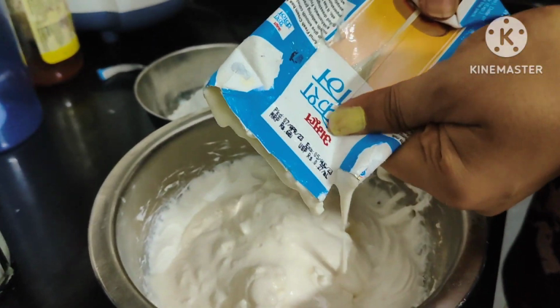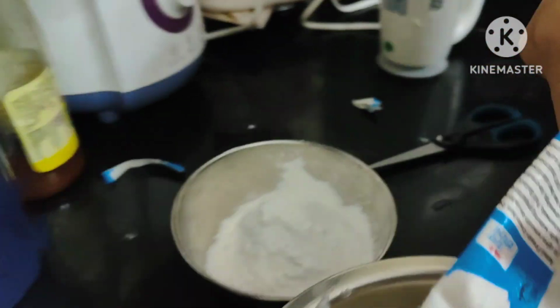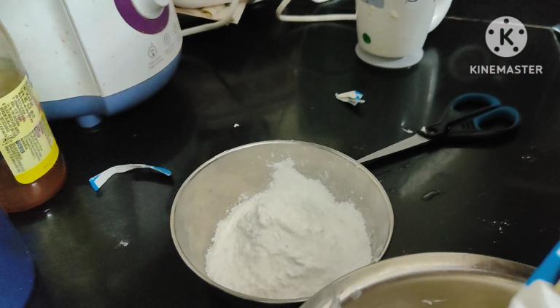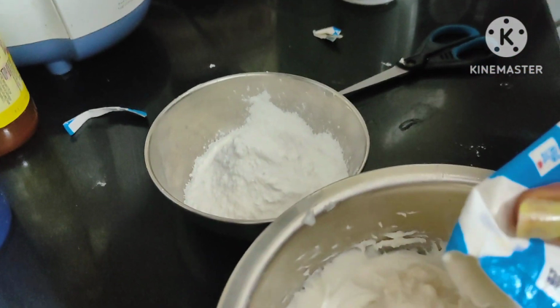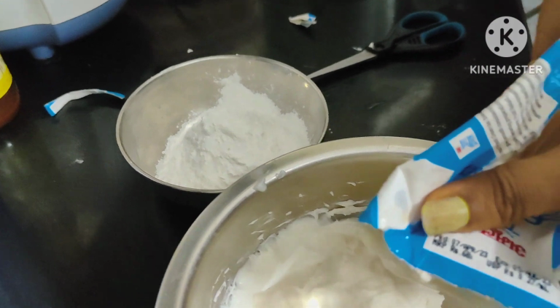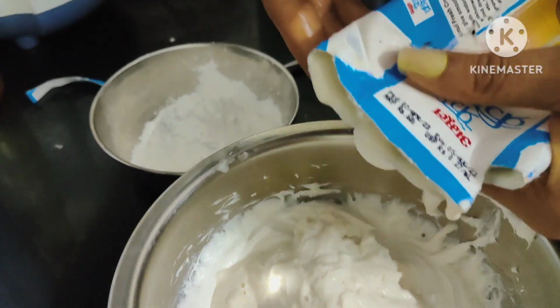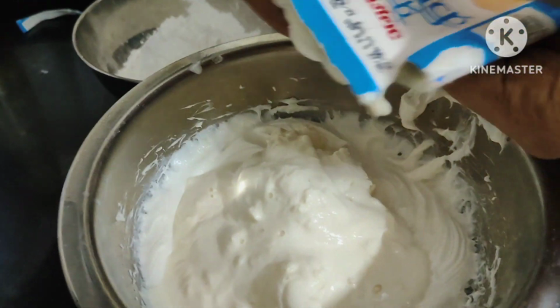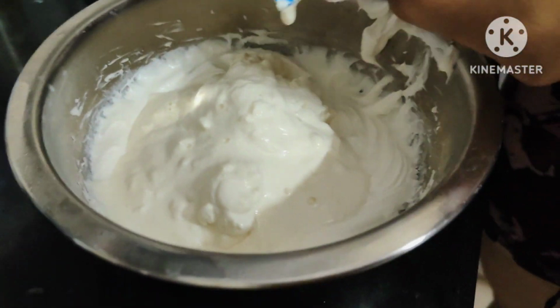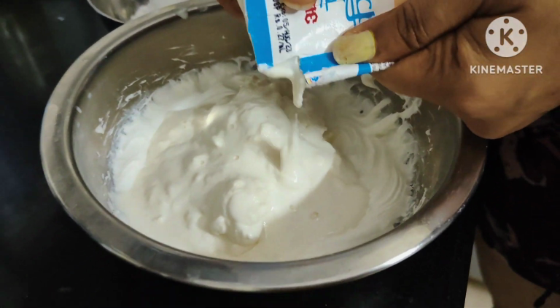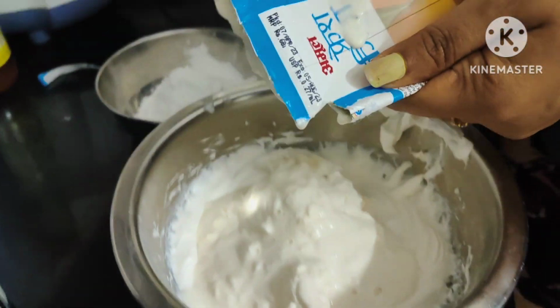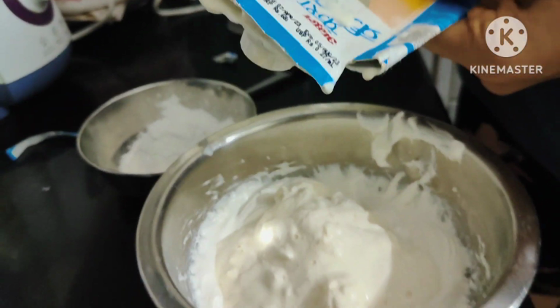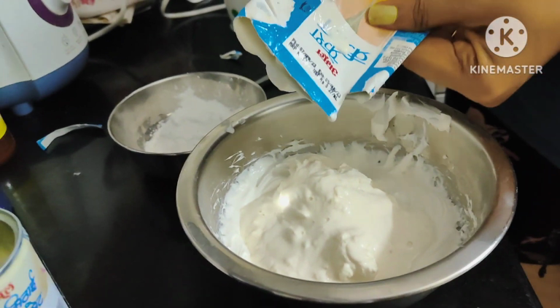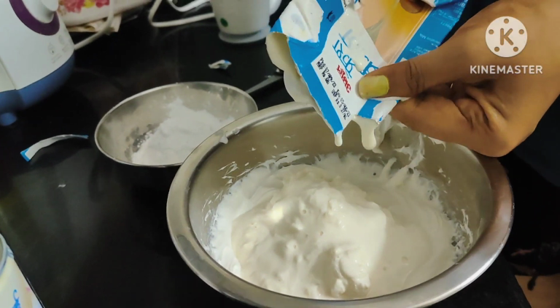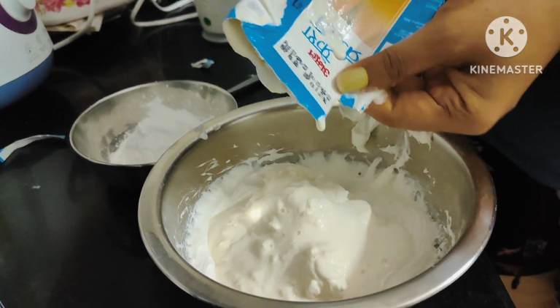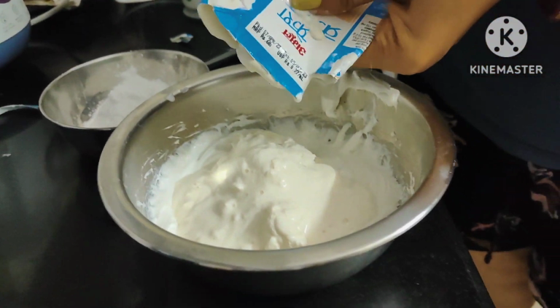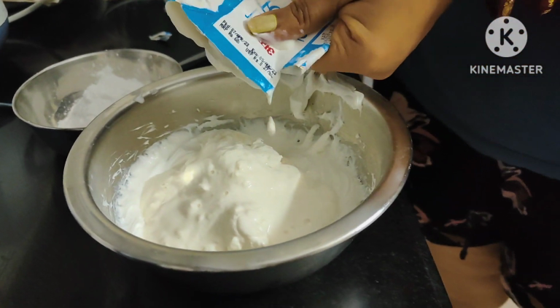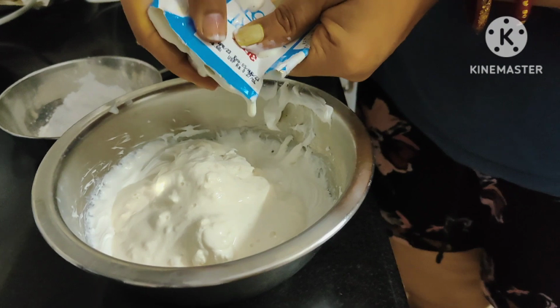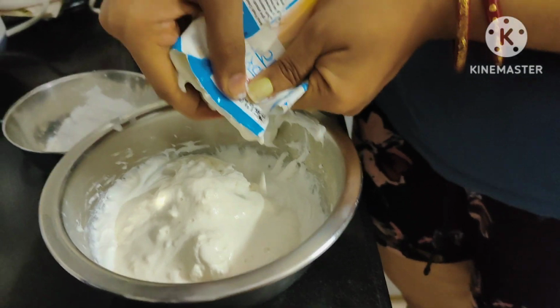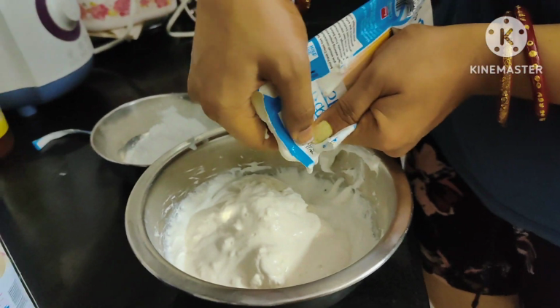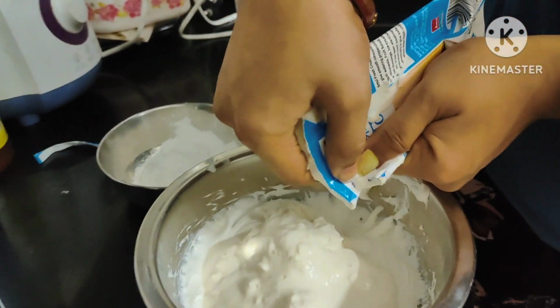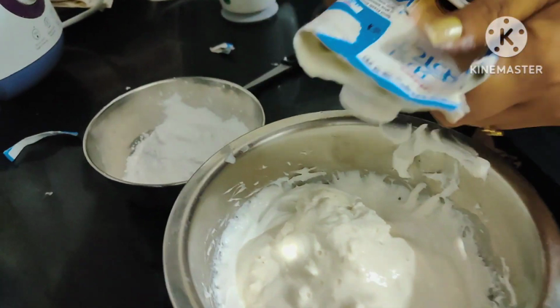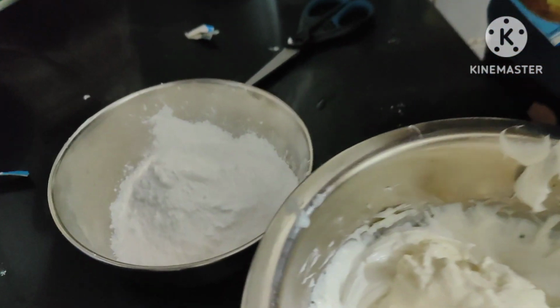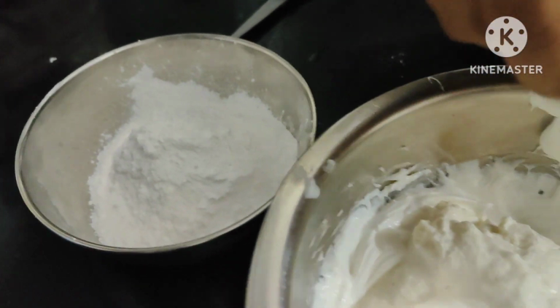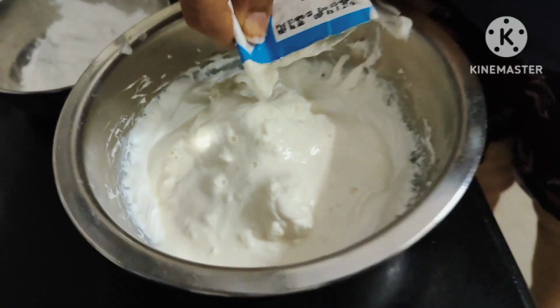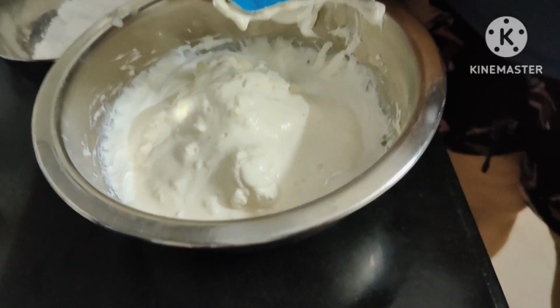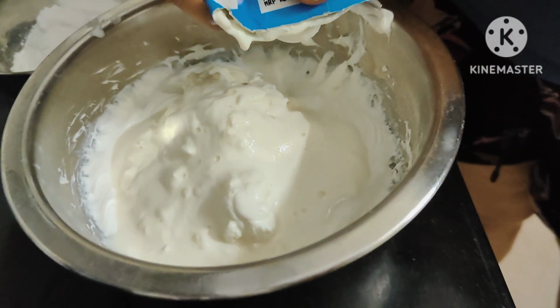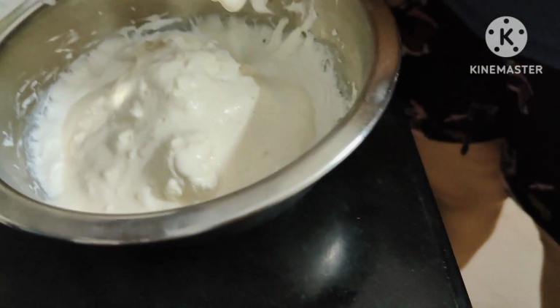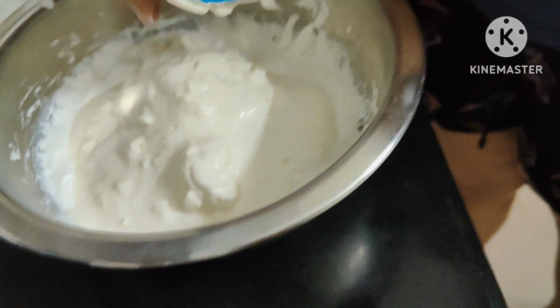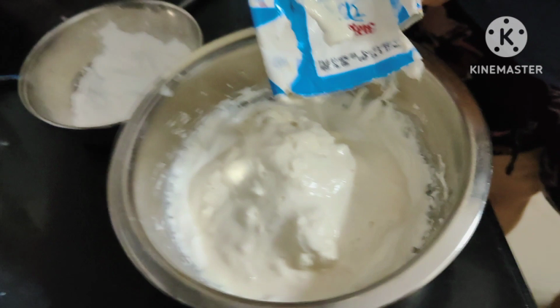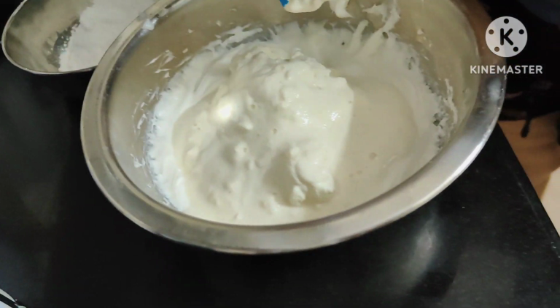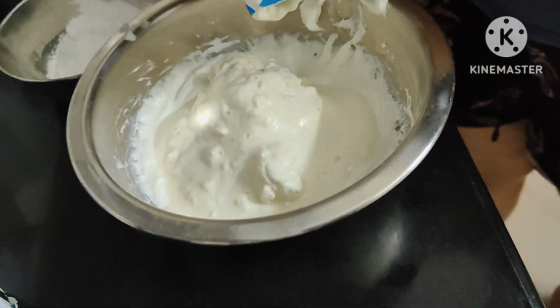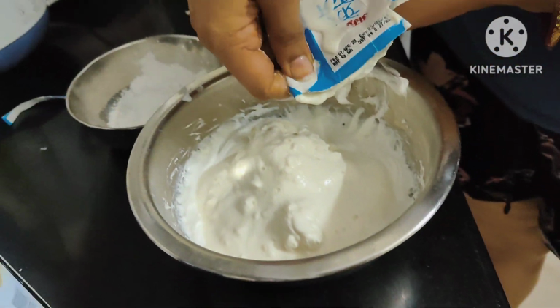This is the fresh cream. Let's make the mango mixture — we will grind the mango. If we grind the mango, we will go ahead and make it. We have it; we will leave it to set with the mango.